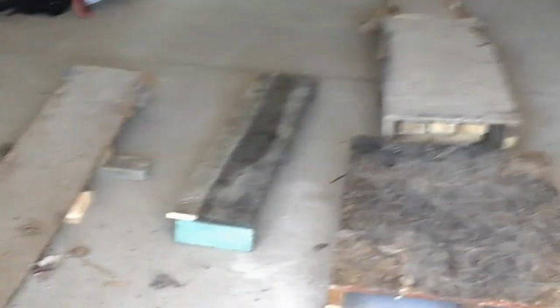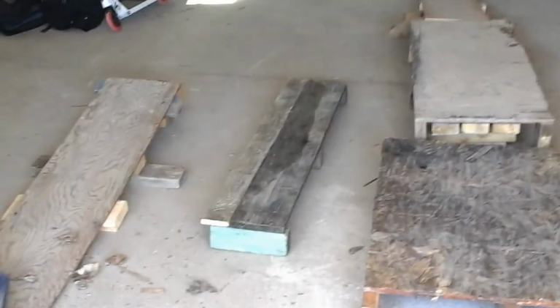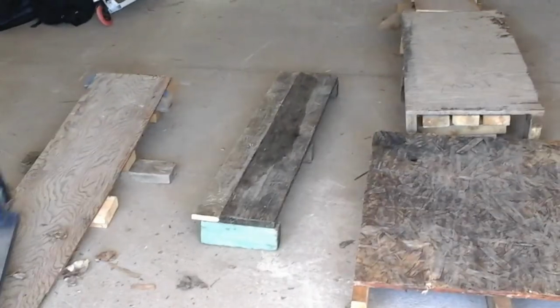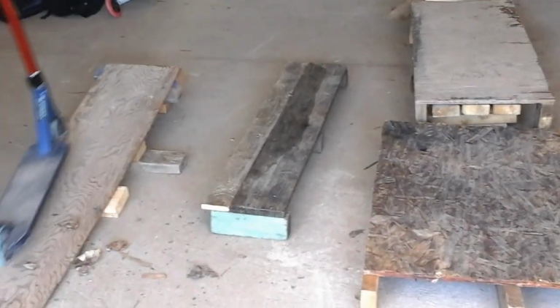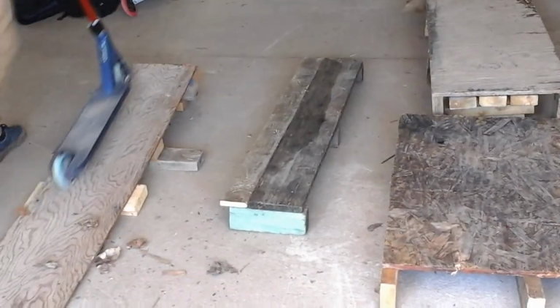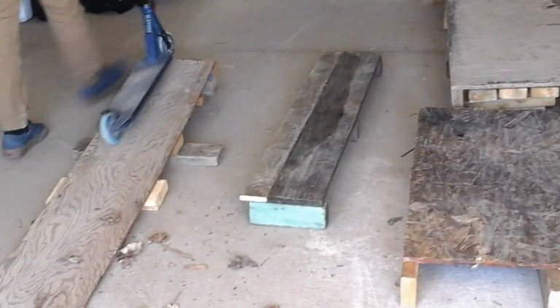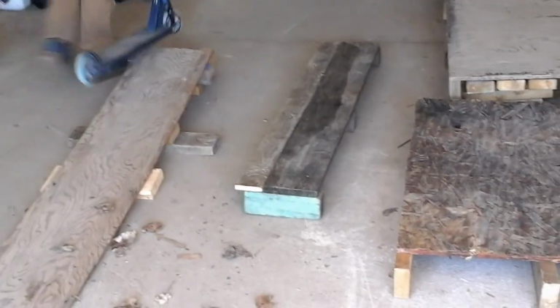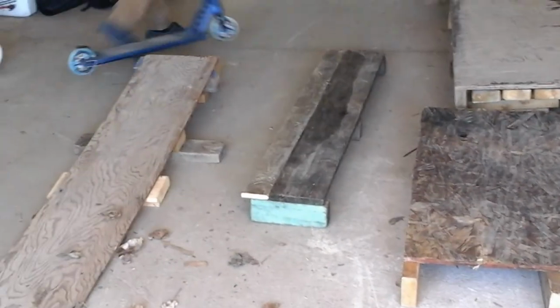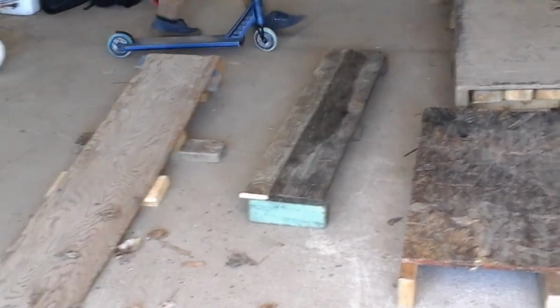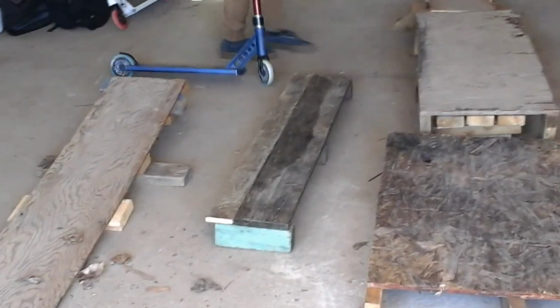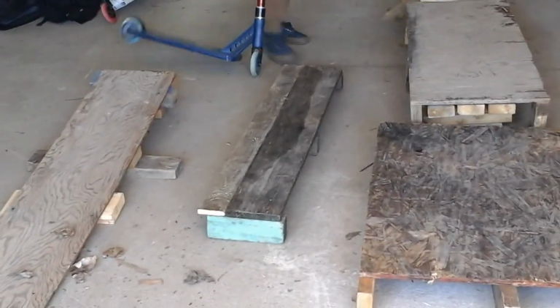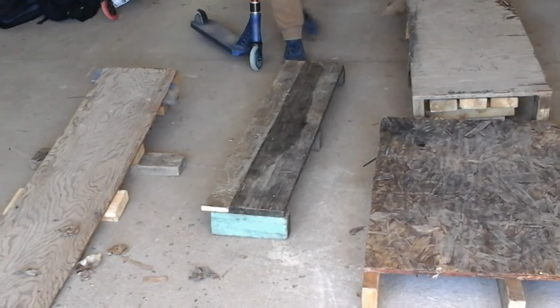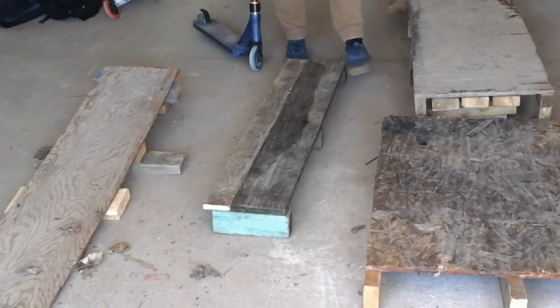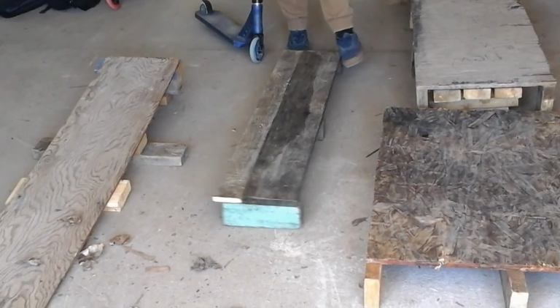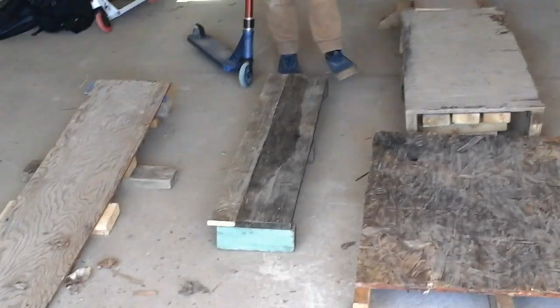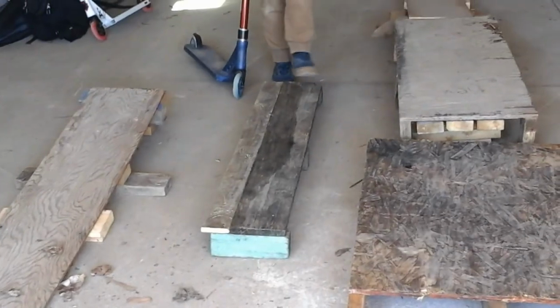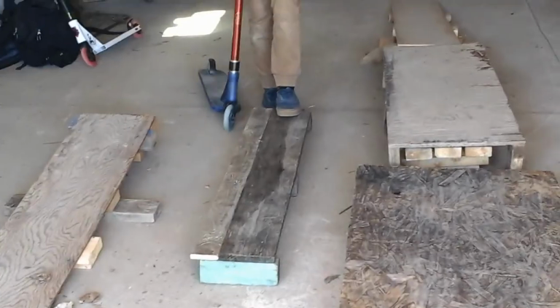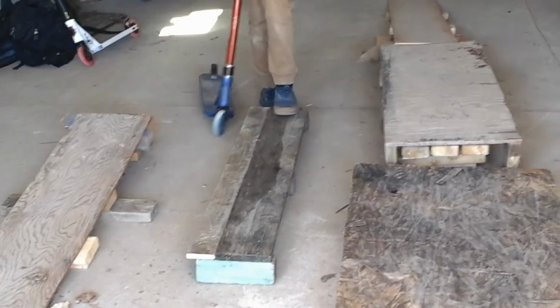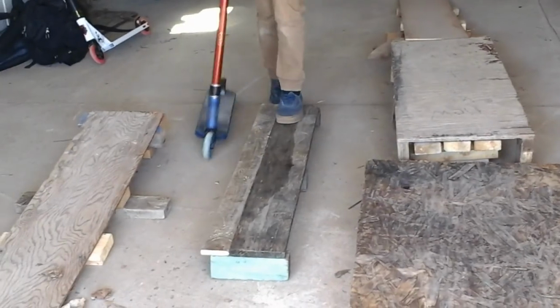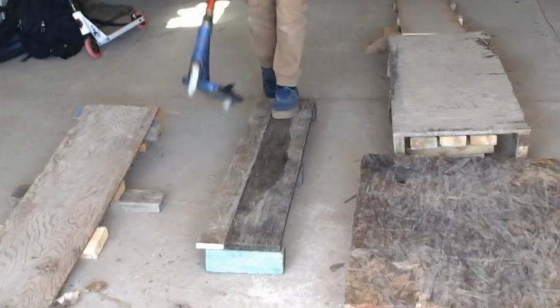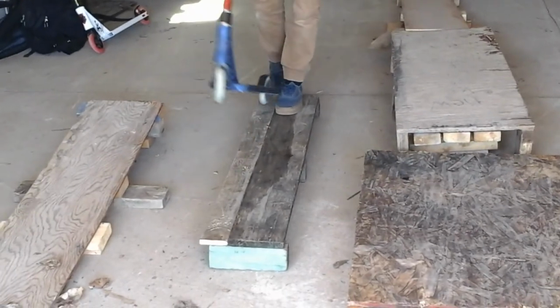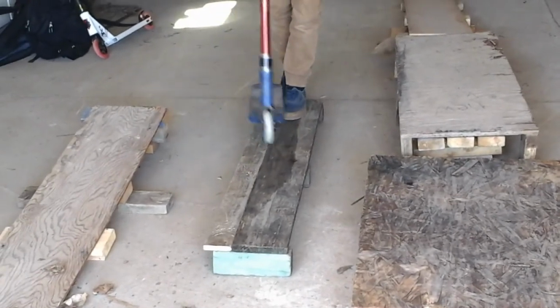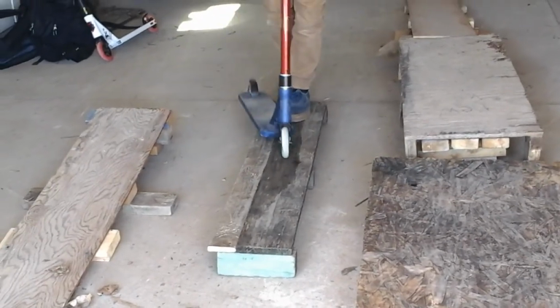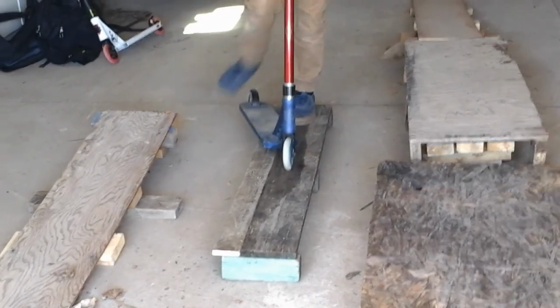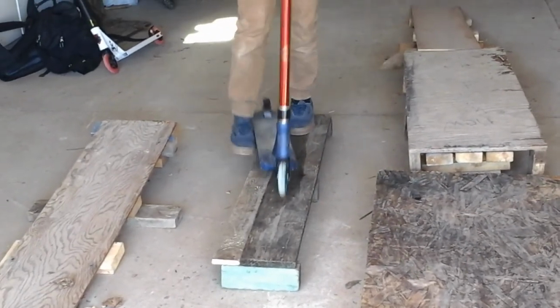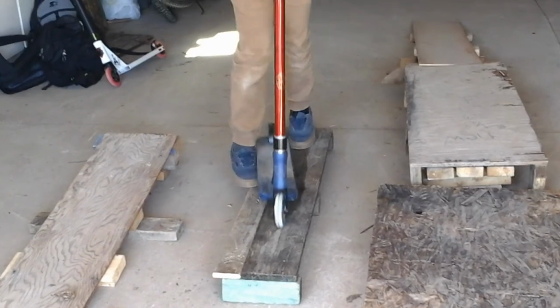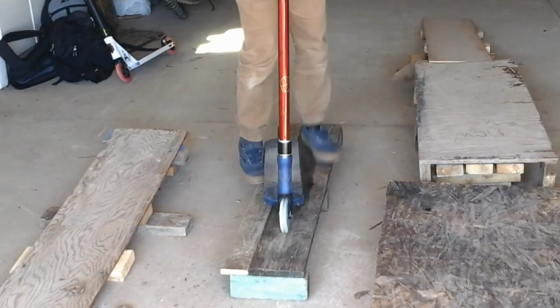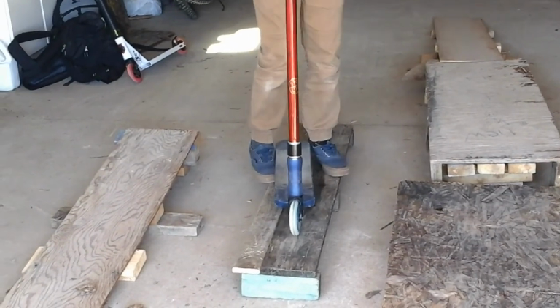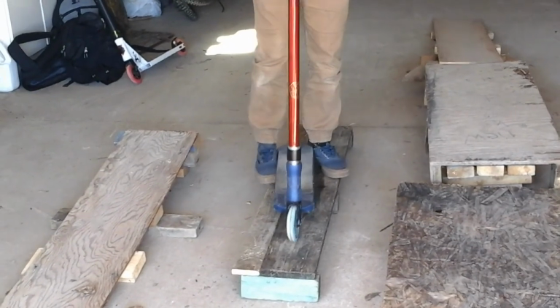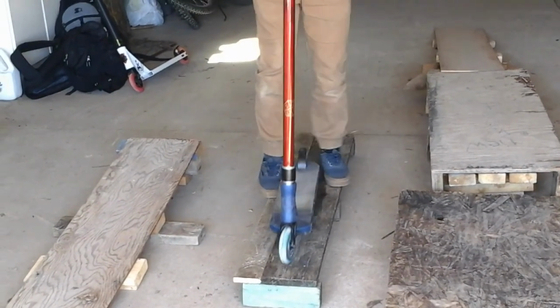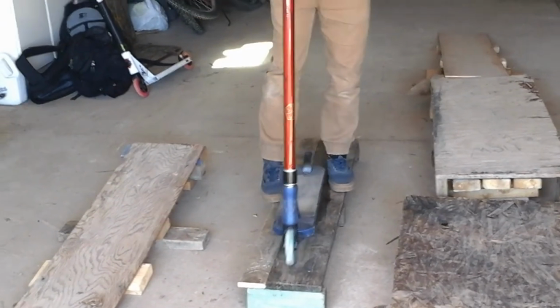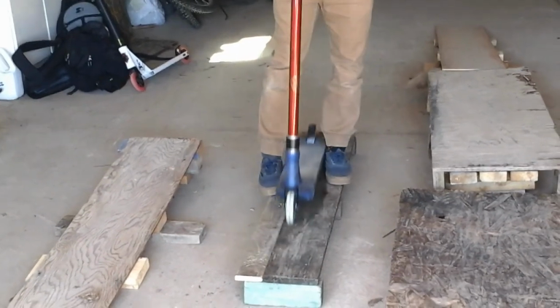It takes us to our next ramp right here. It's one of our precision rides kind of — something we just made today actually. It's pretty nice.